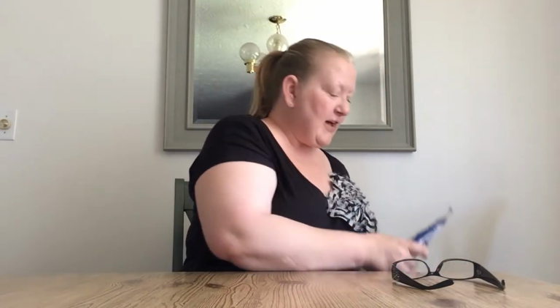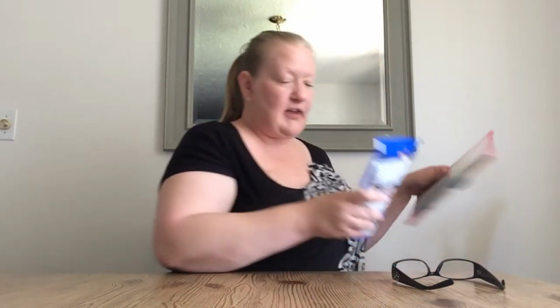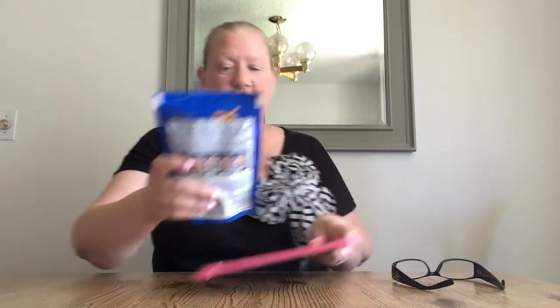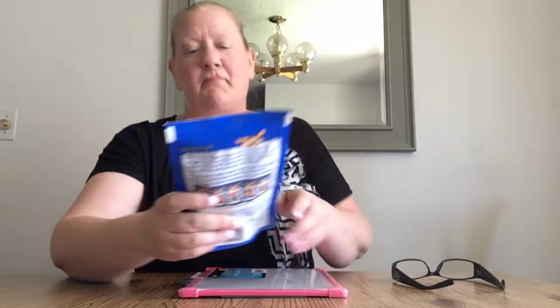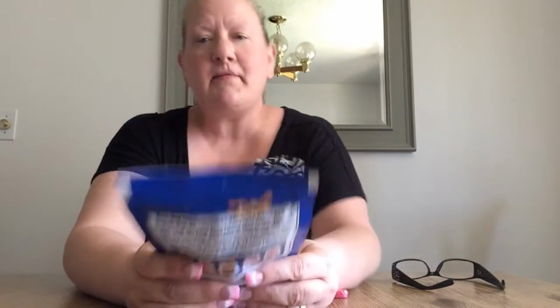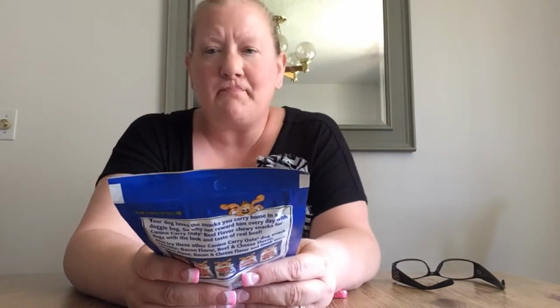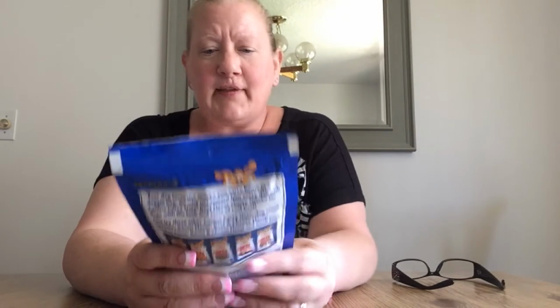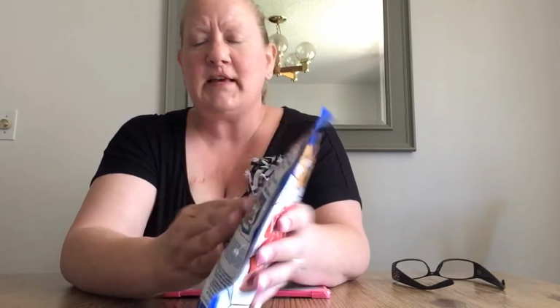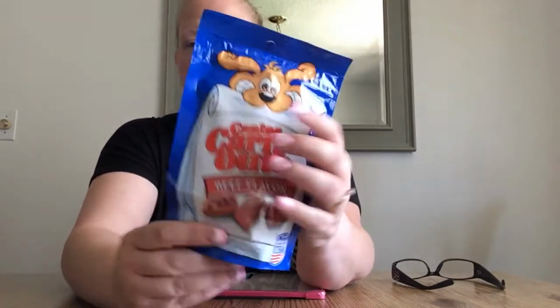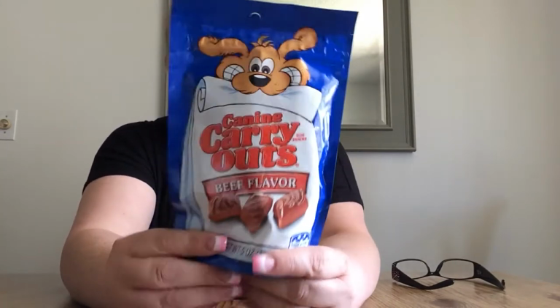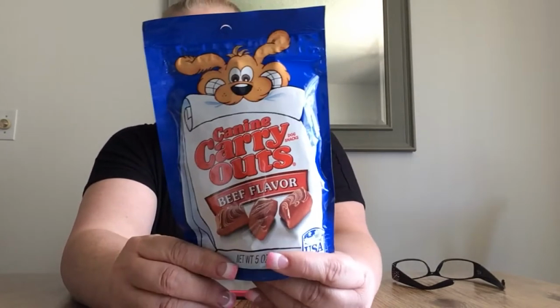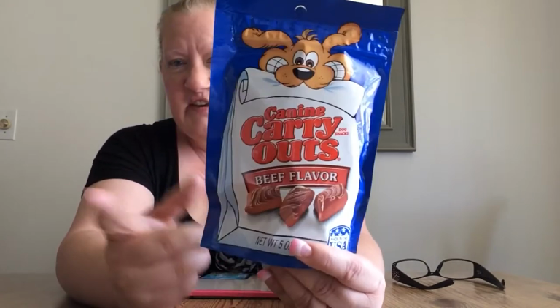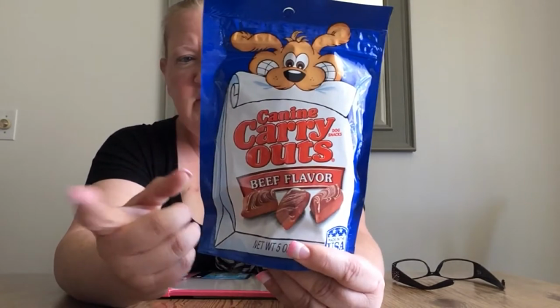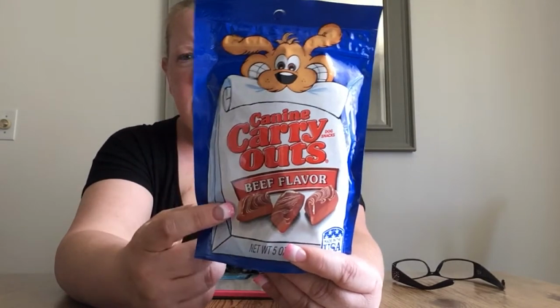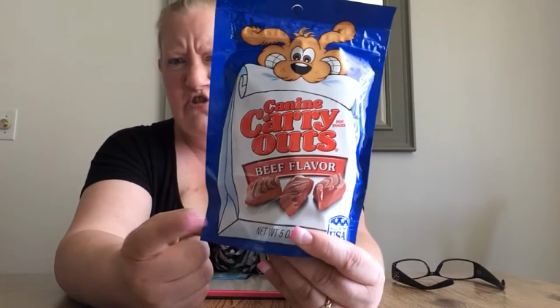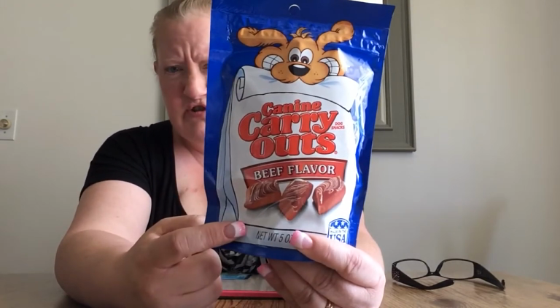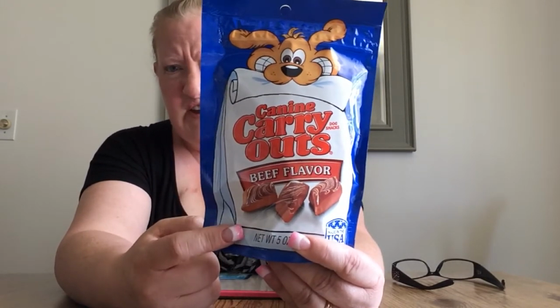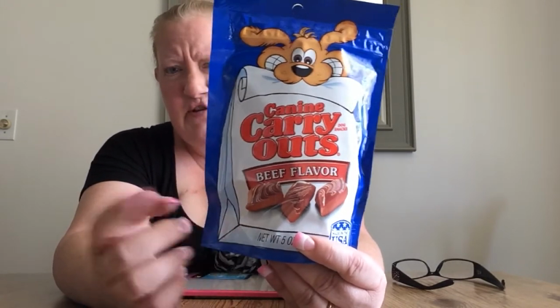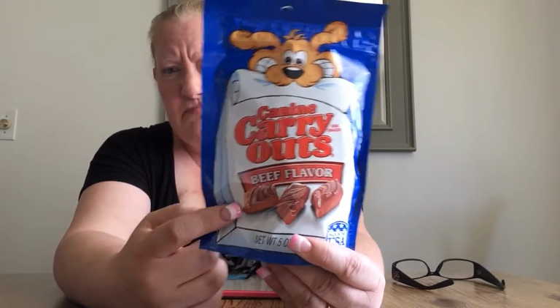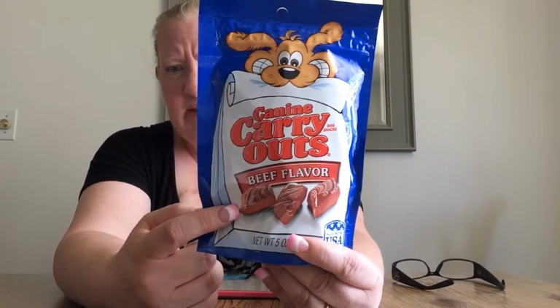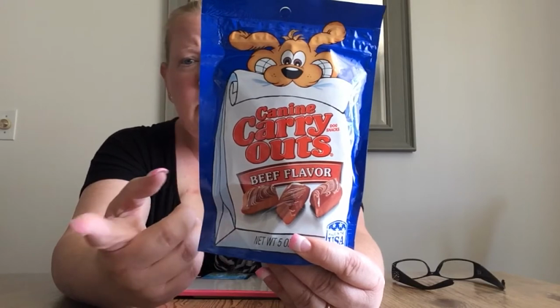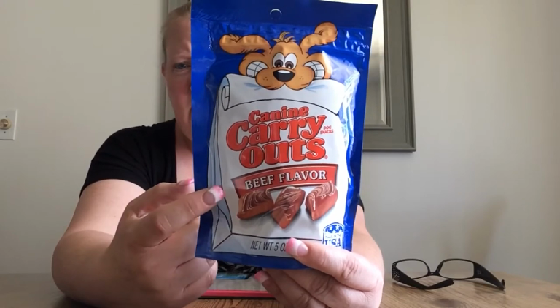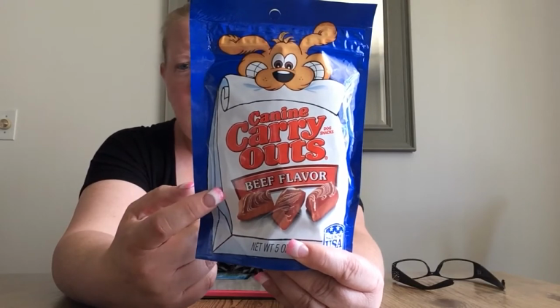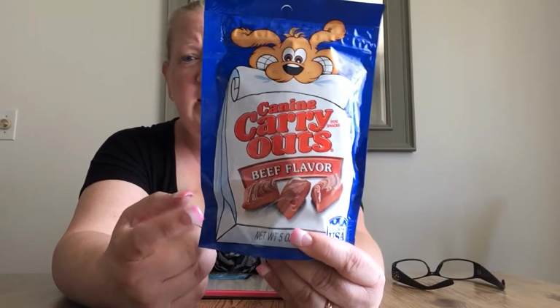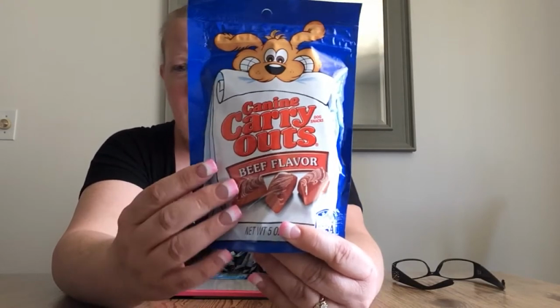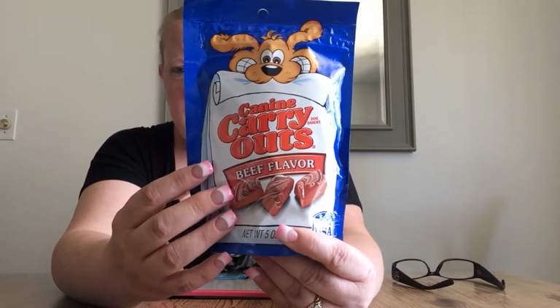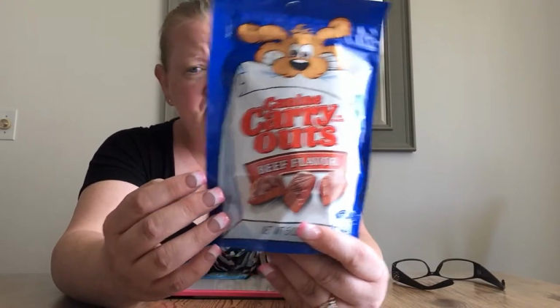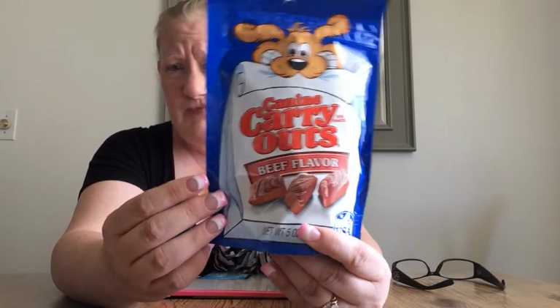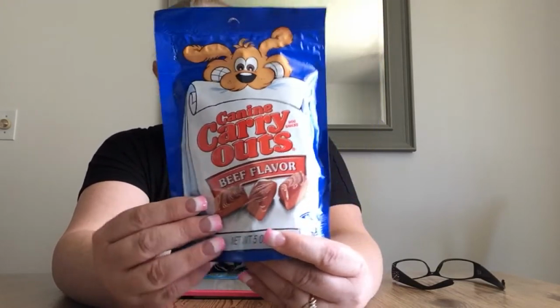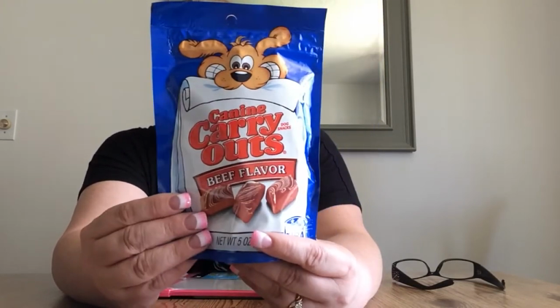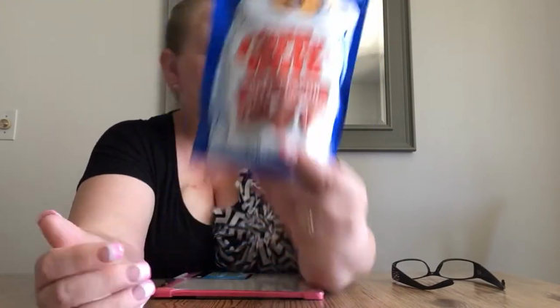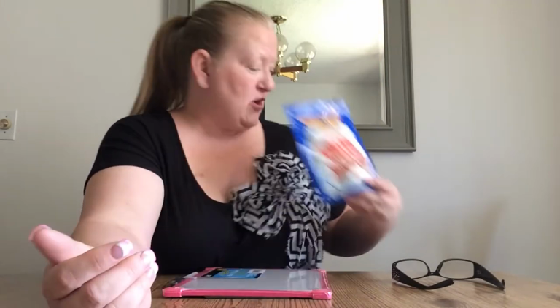I got my Black Lab Bunny these dog treats. They're a name brand, beef flavor. He loves them and it makes me happy to have them for him.